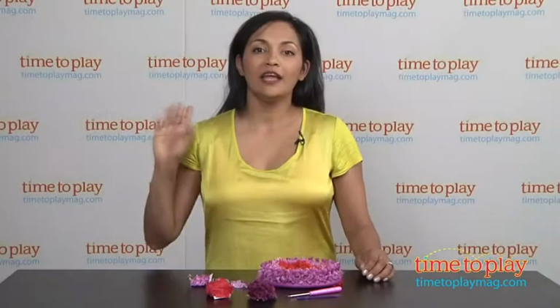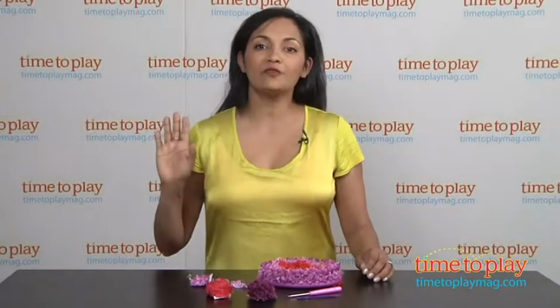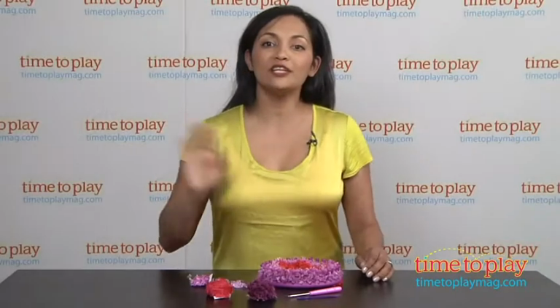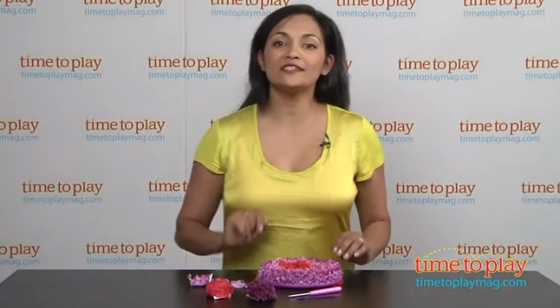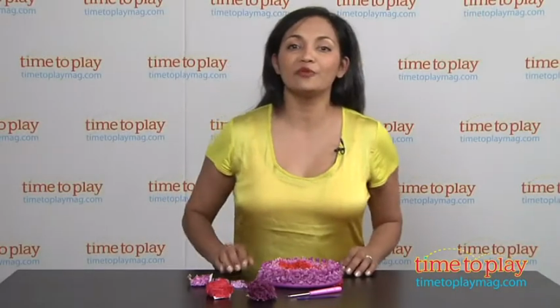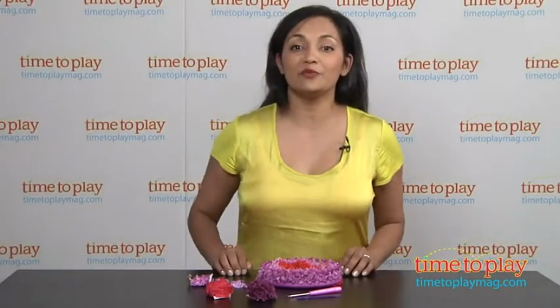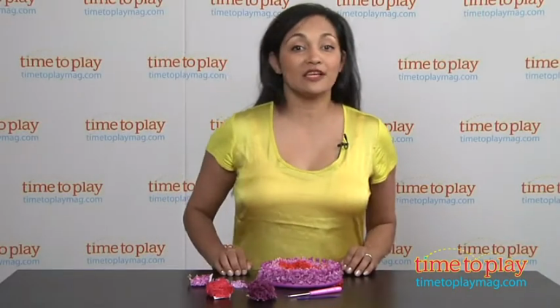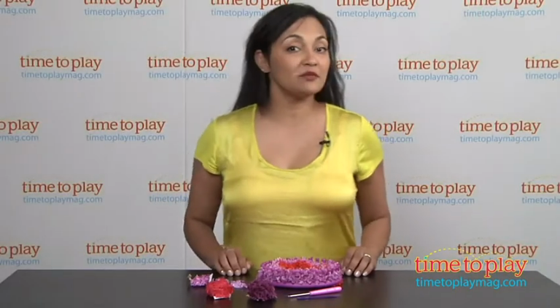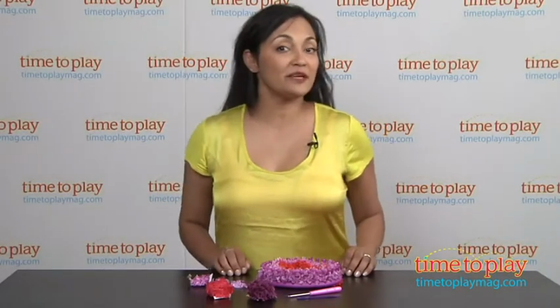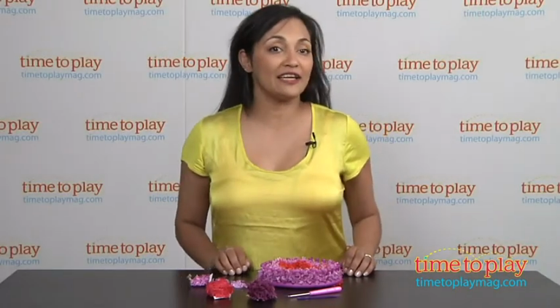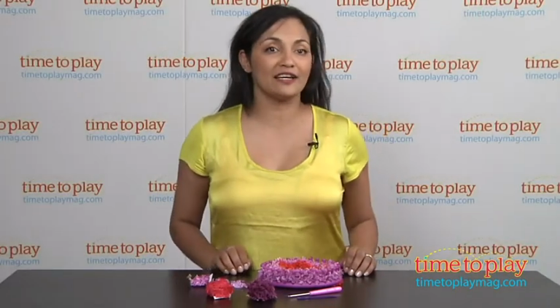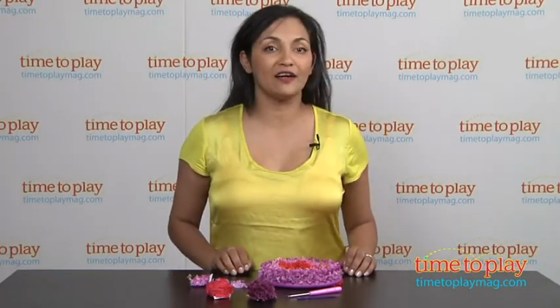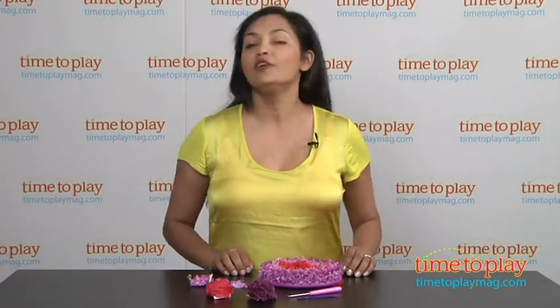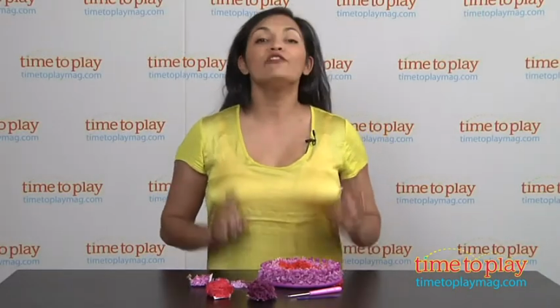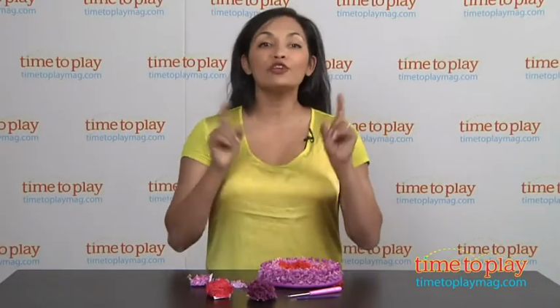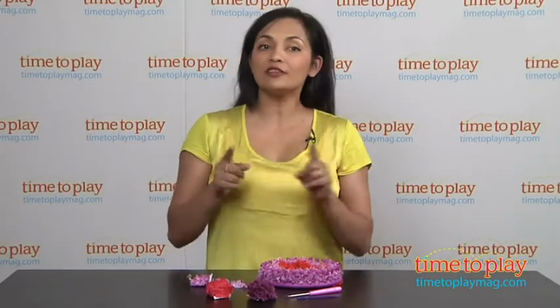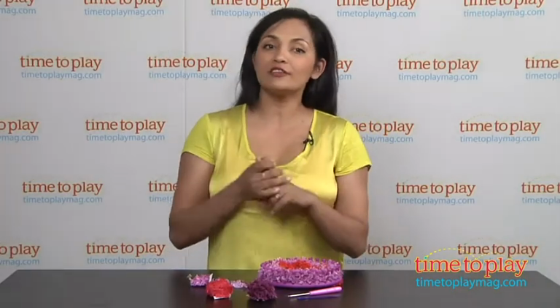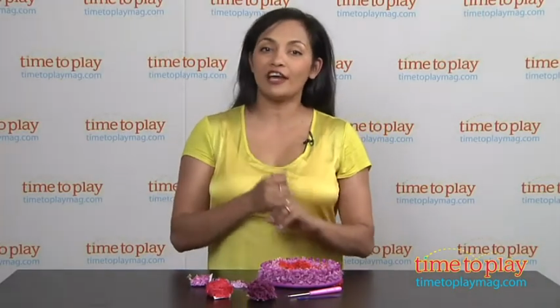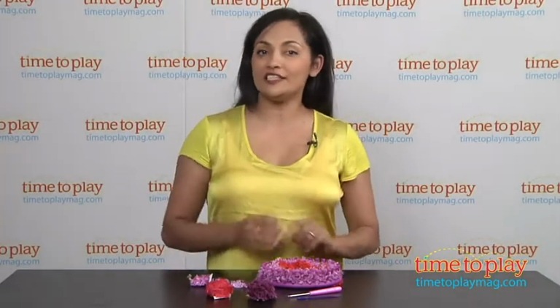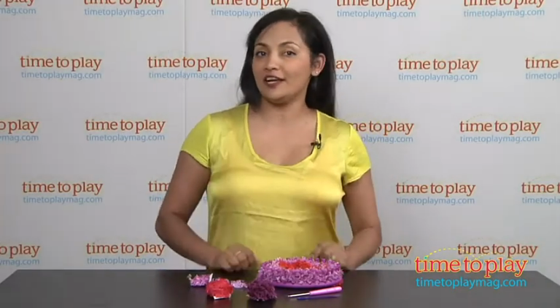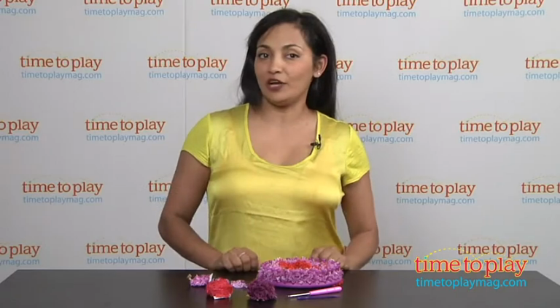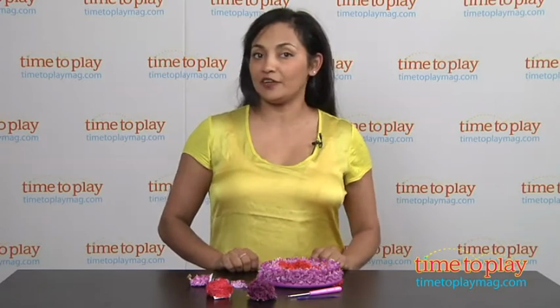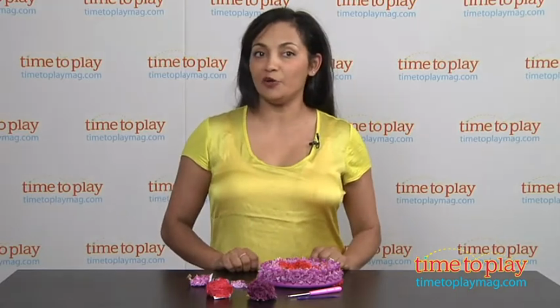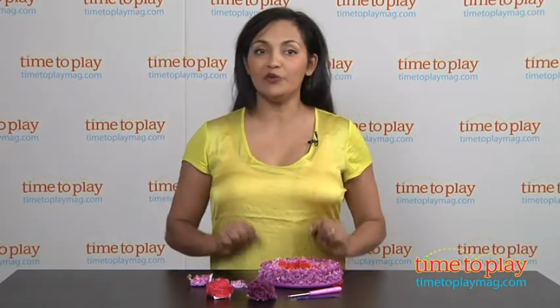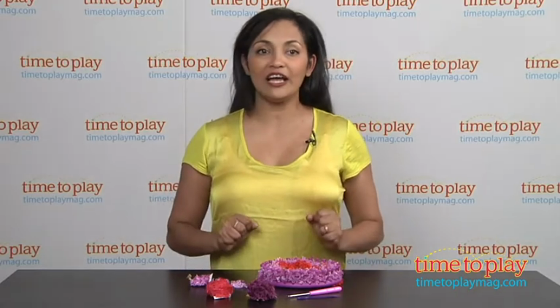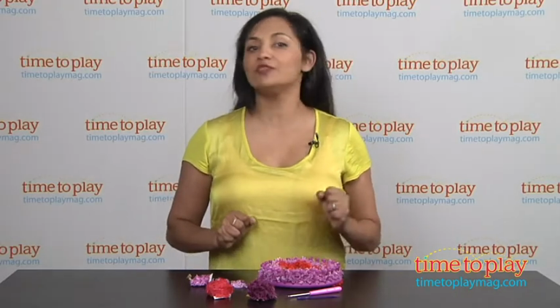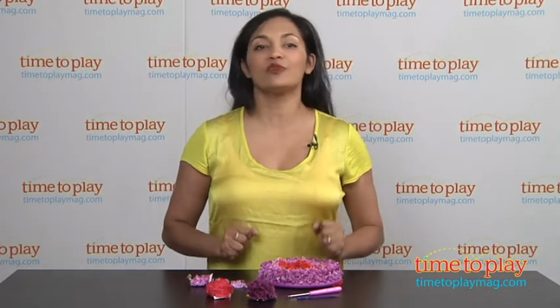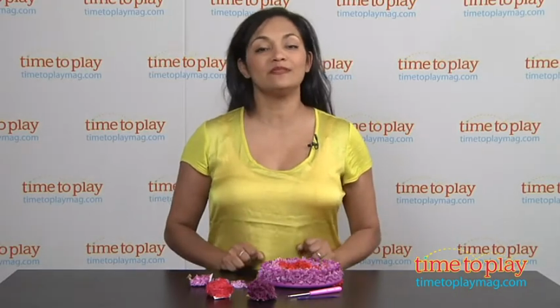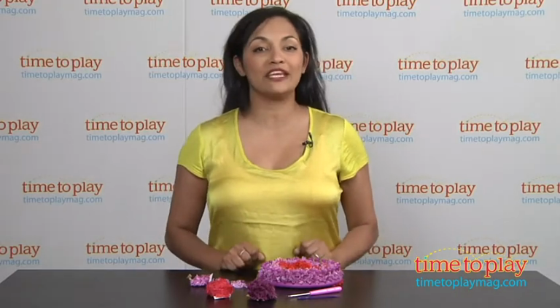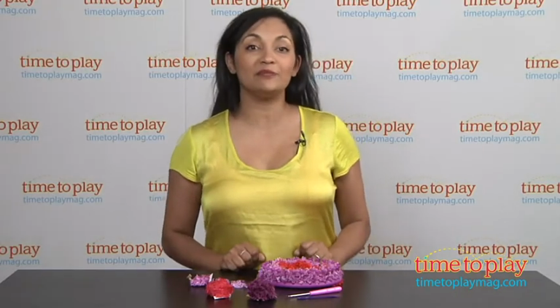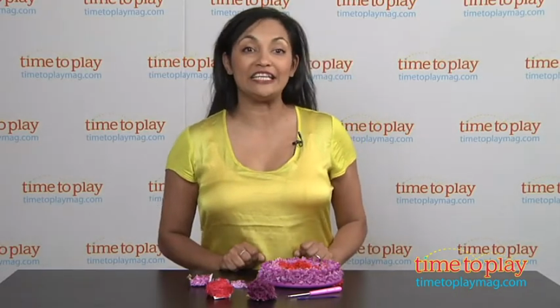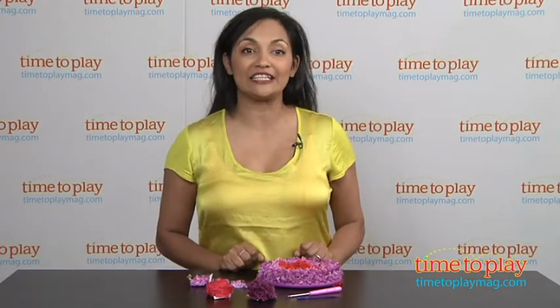Hey everyone, this is Maria with TimeToPlayMag.com. For your little crafty DIYer at home, we have the Threads Make a Beanie Kit.